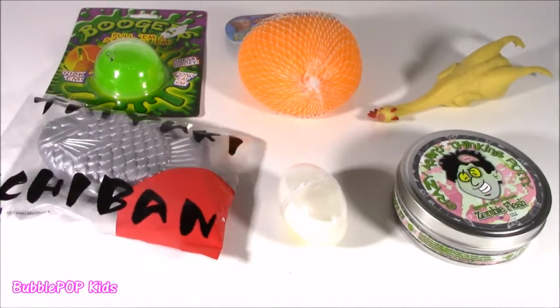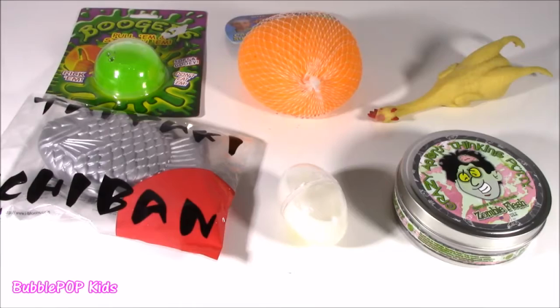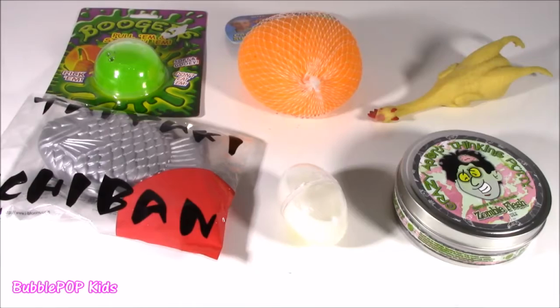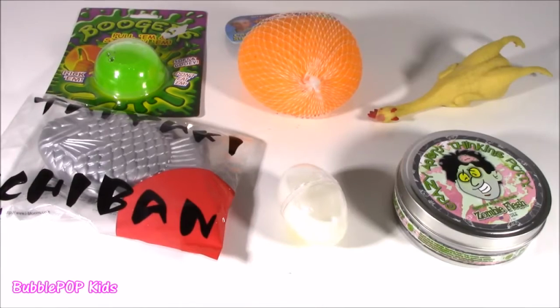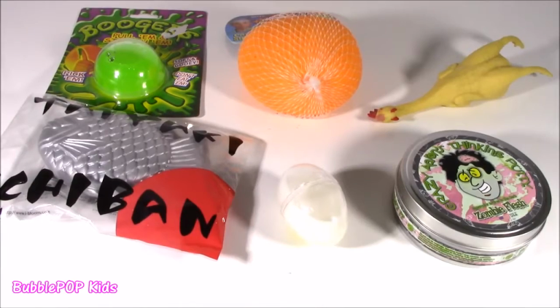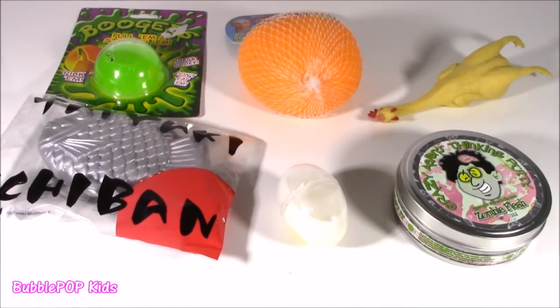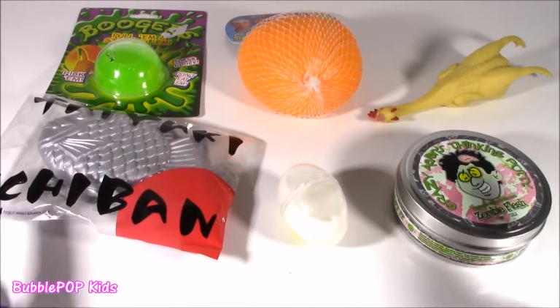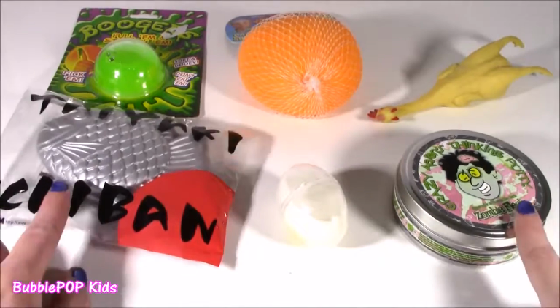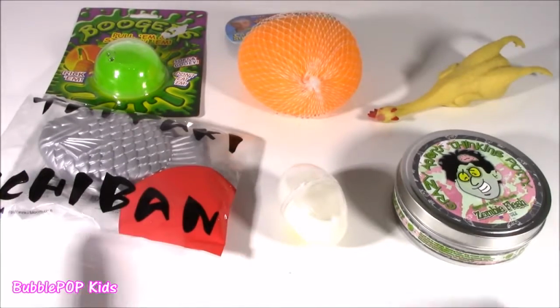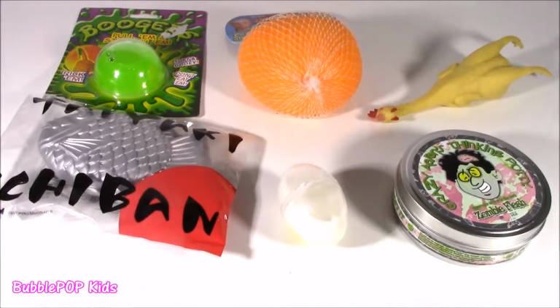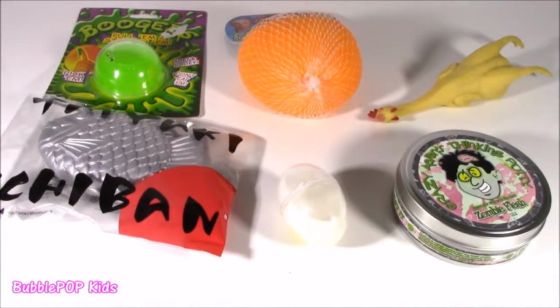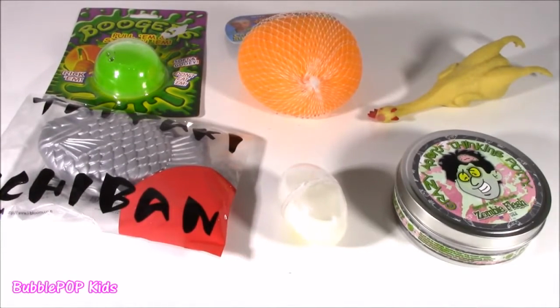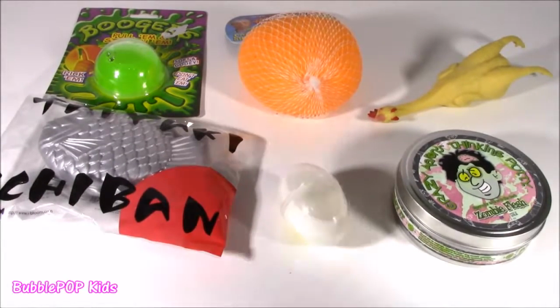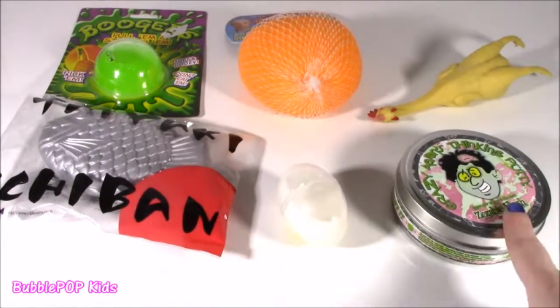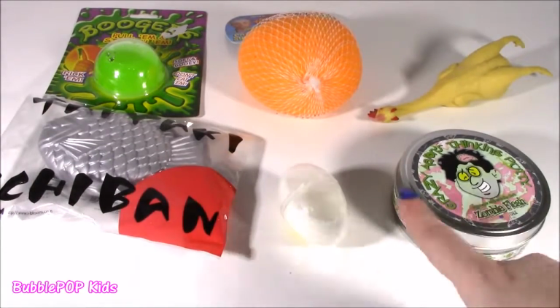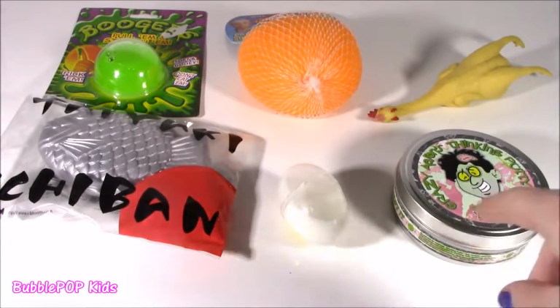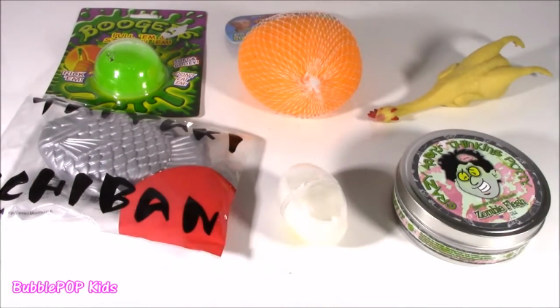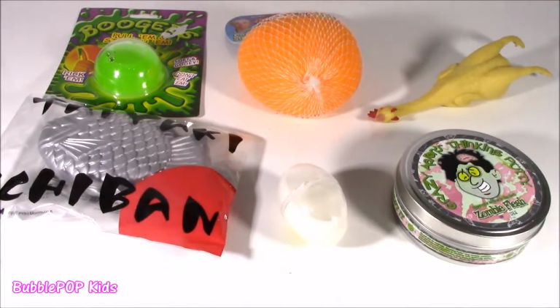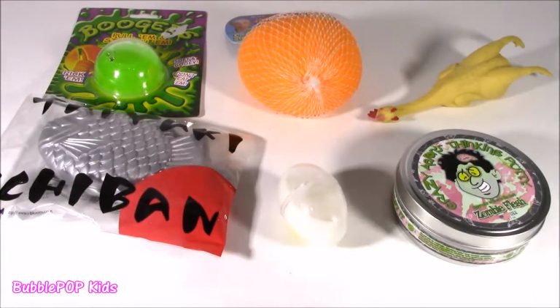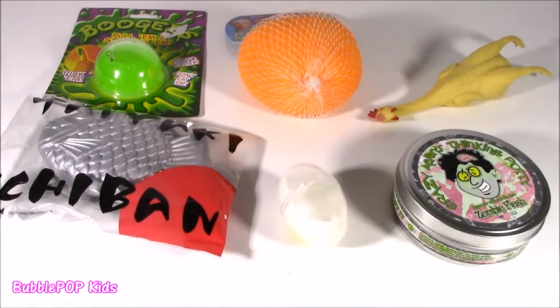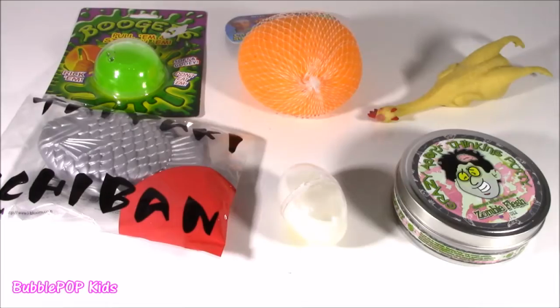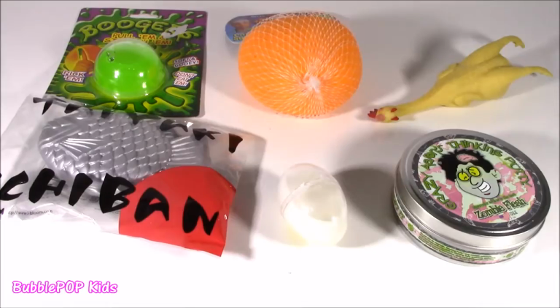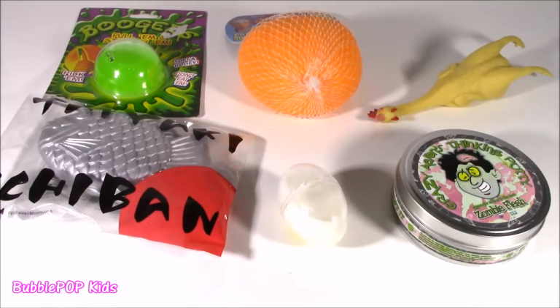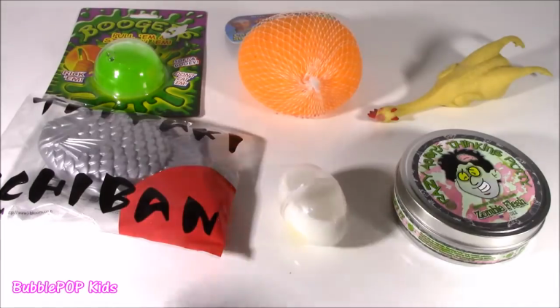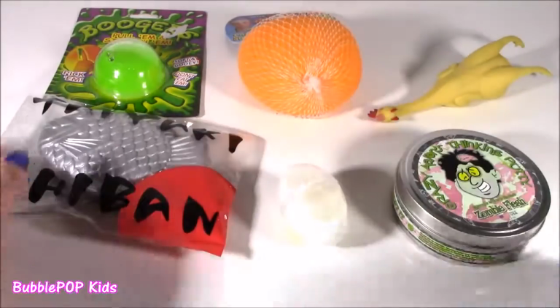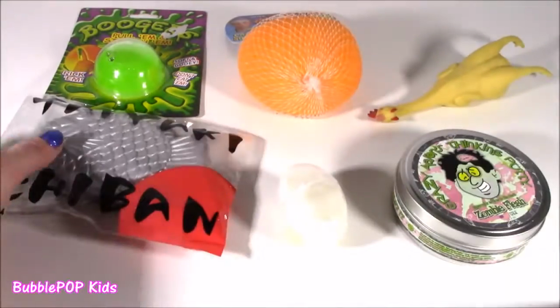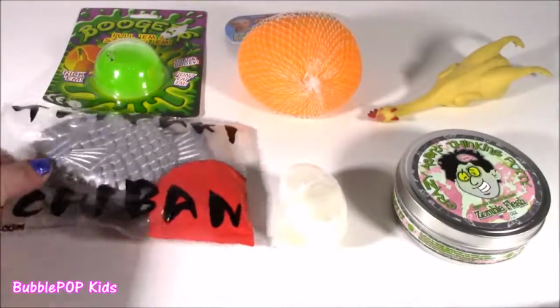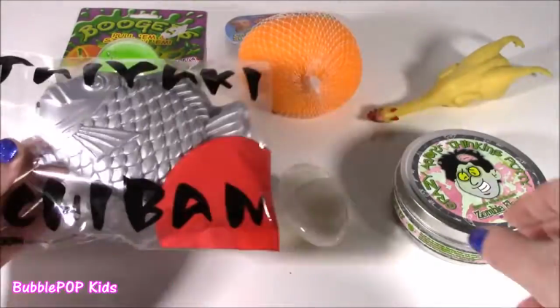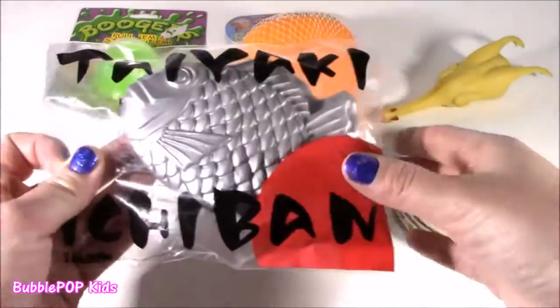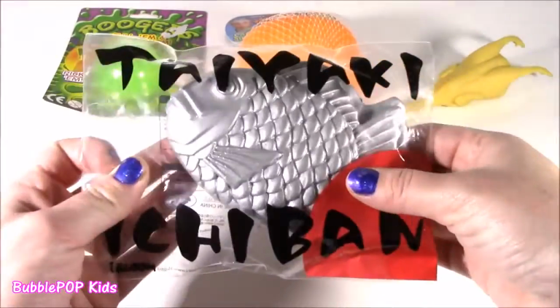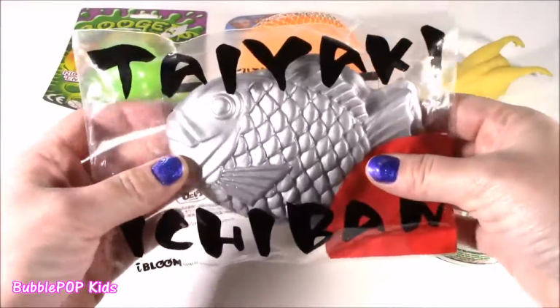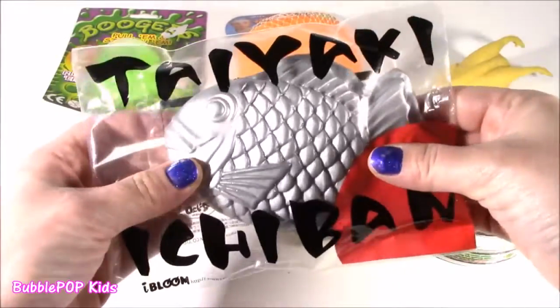On the chopping block, I got six new Squish It things. Three of them are actually like slimes and putties, and three of them are choppy squishes.